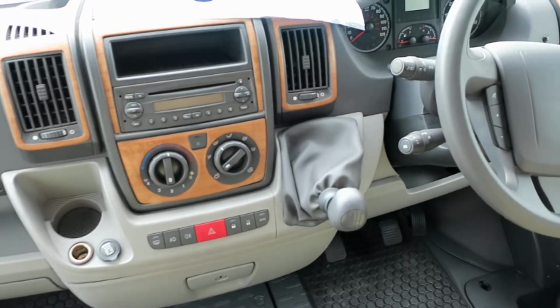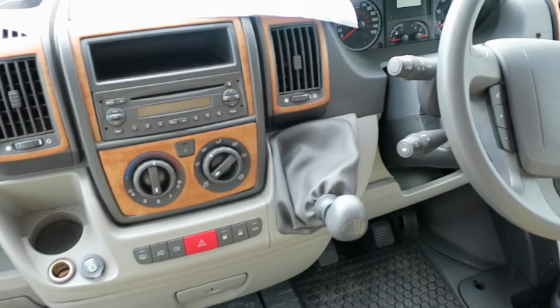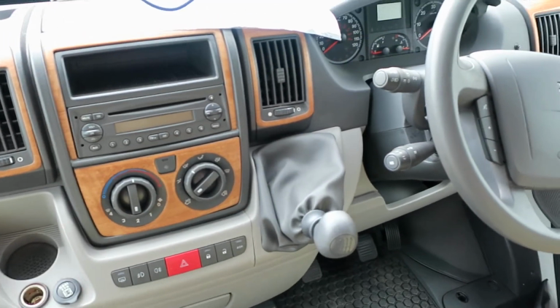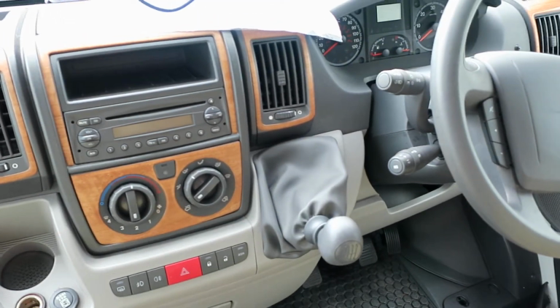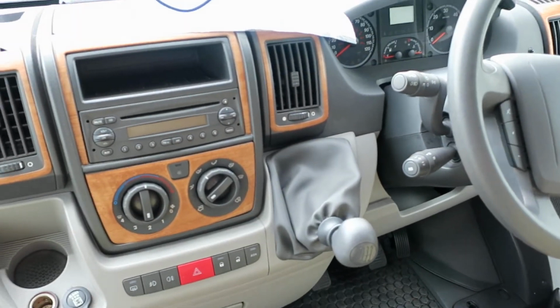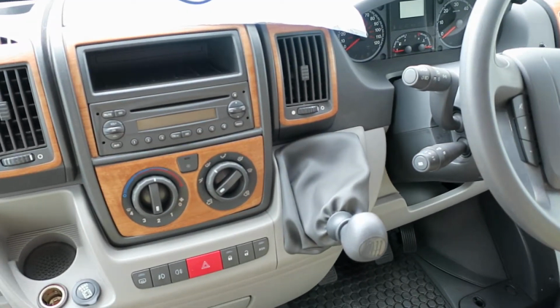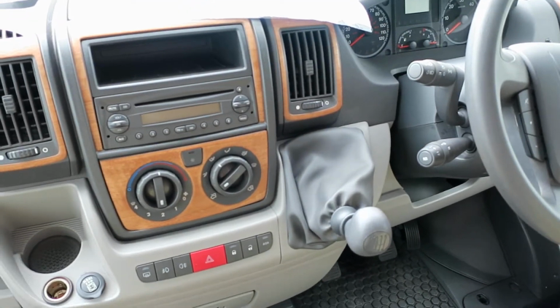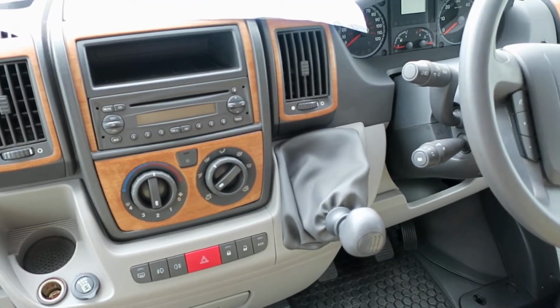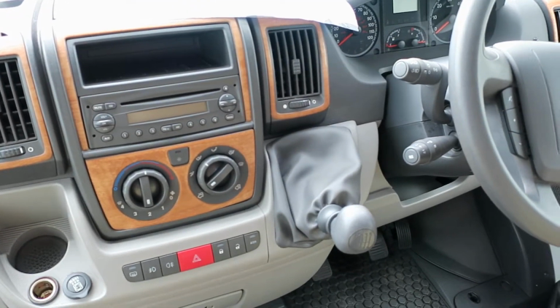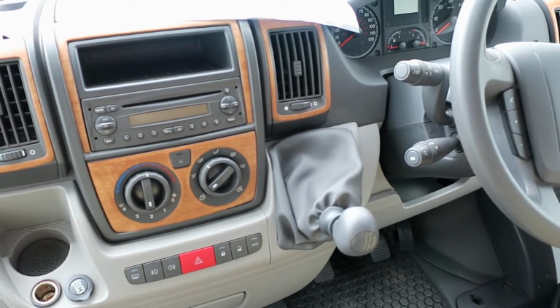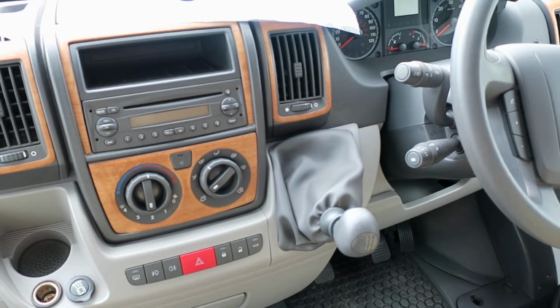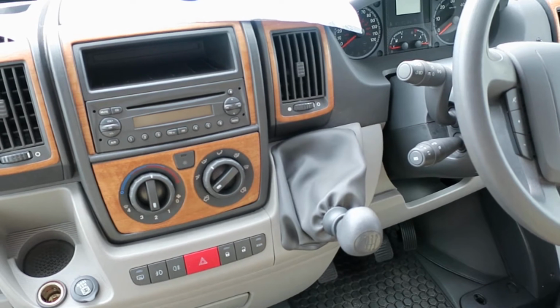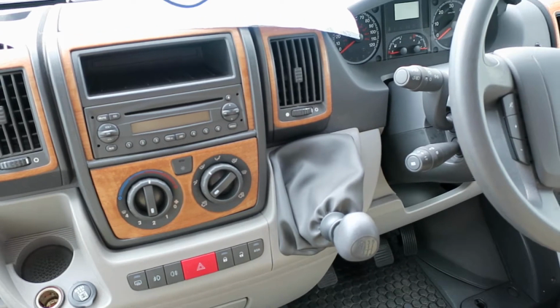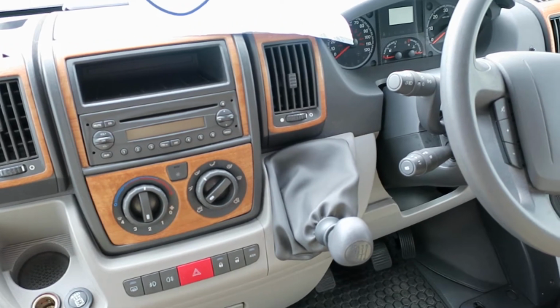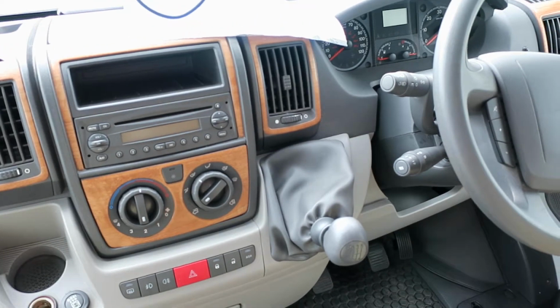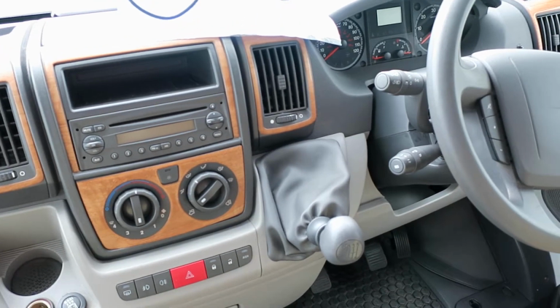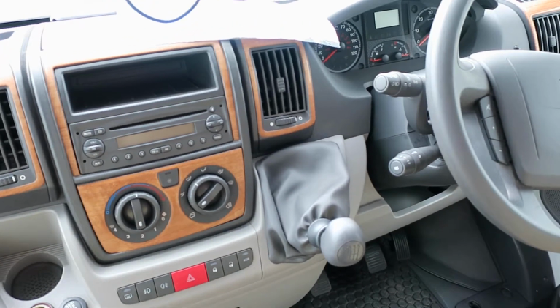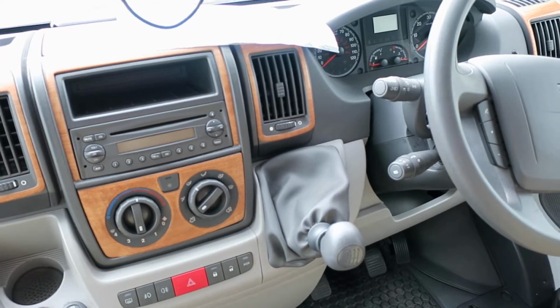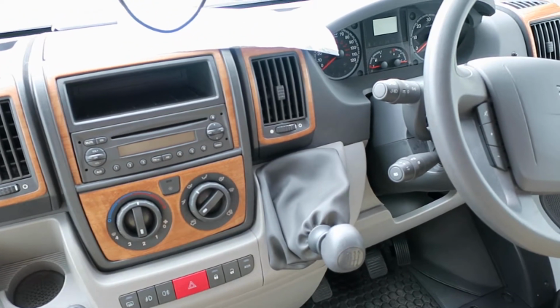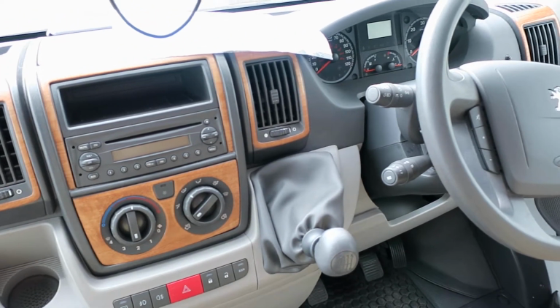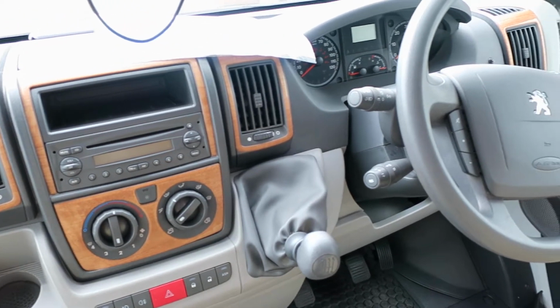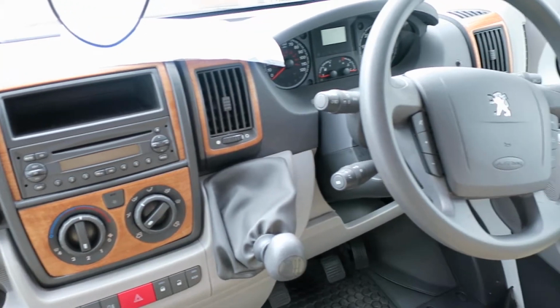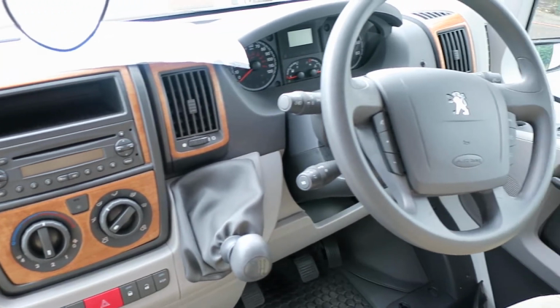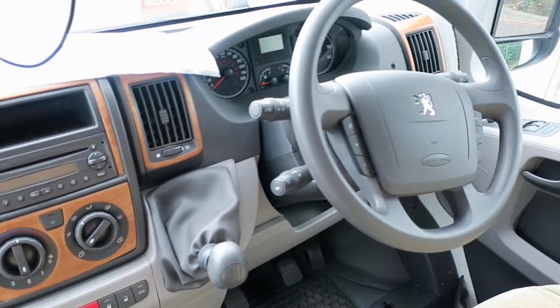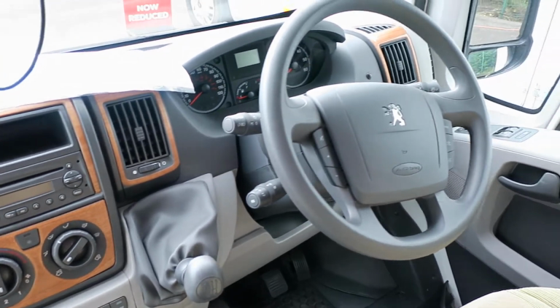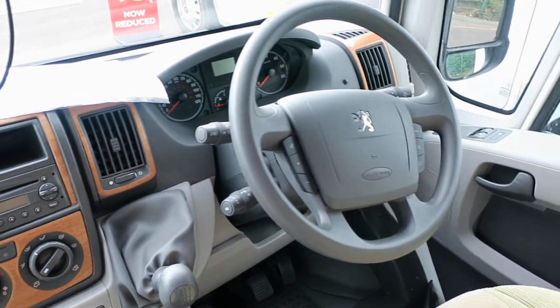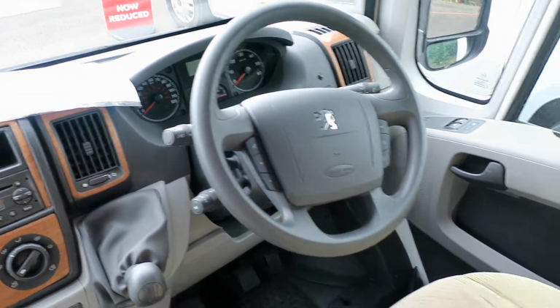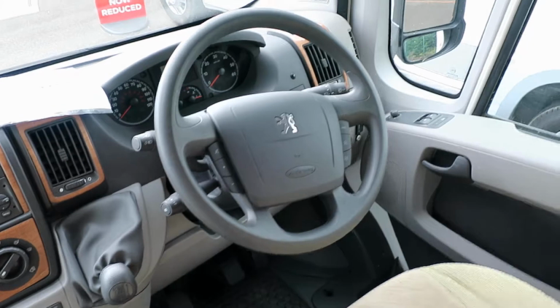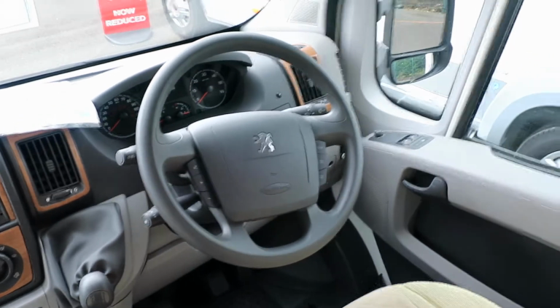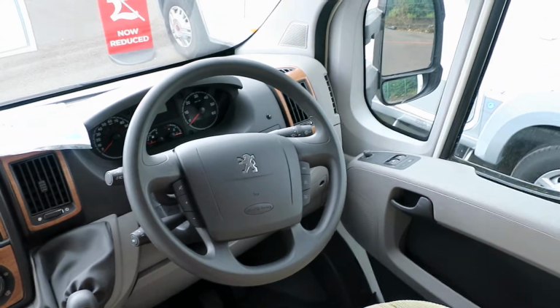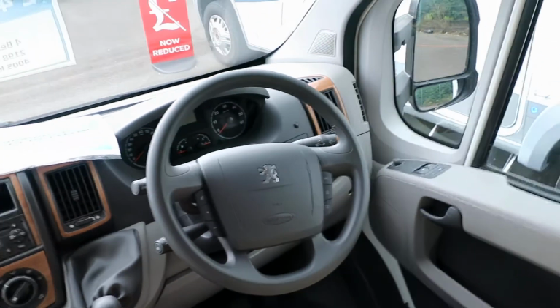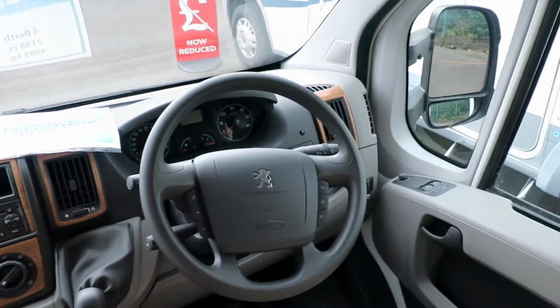Over on the dashboard you can see air conditioning, a six-speed gearbox, cruise control, and a multifunction steering wheel.